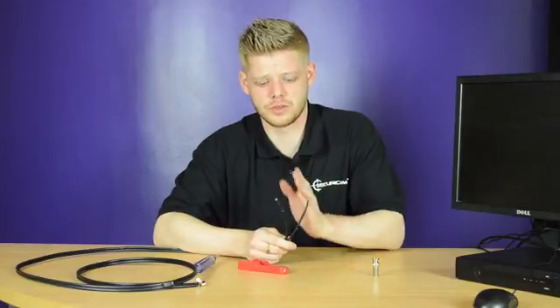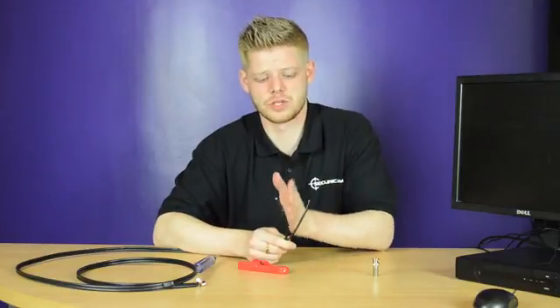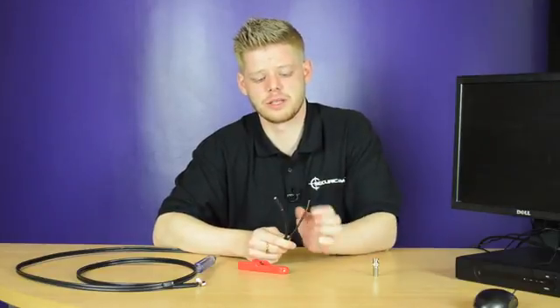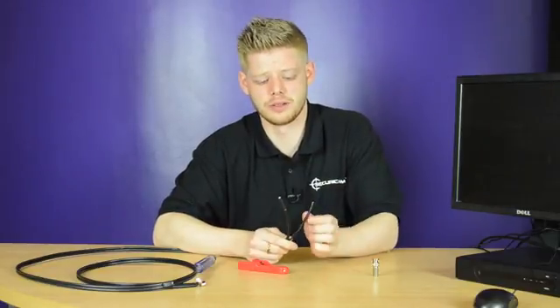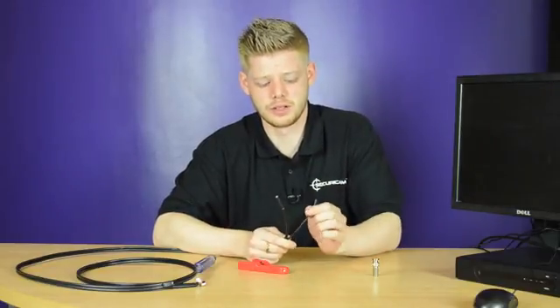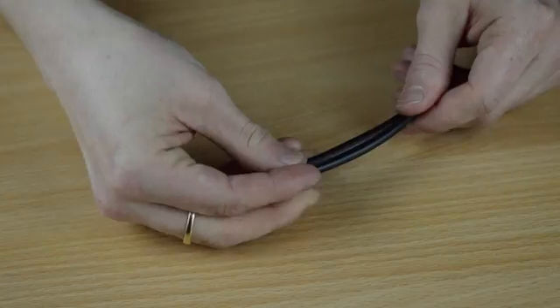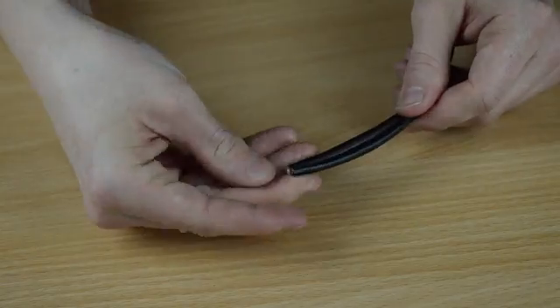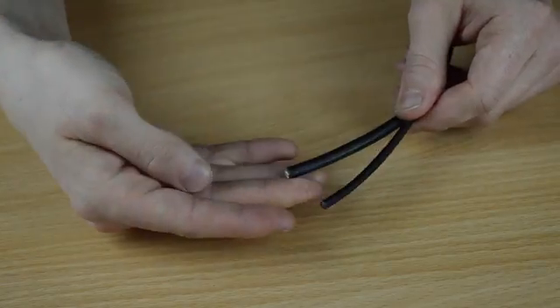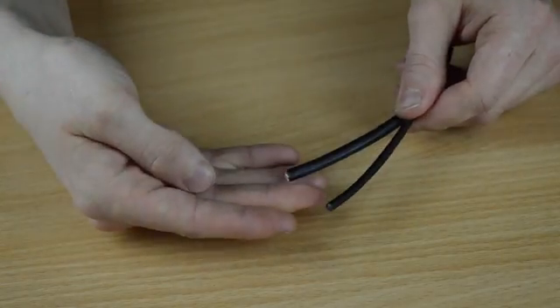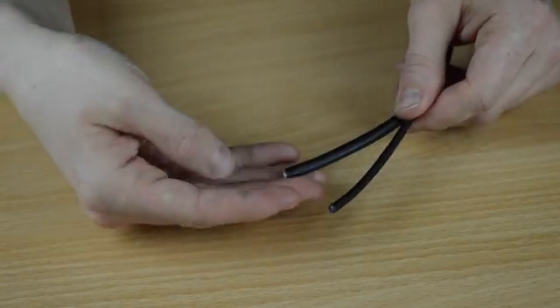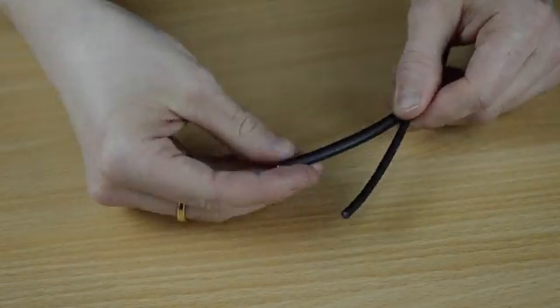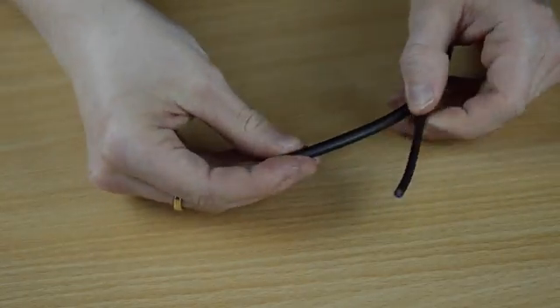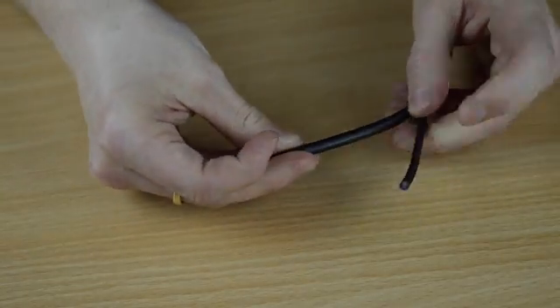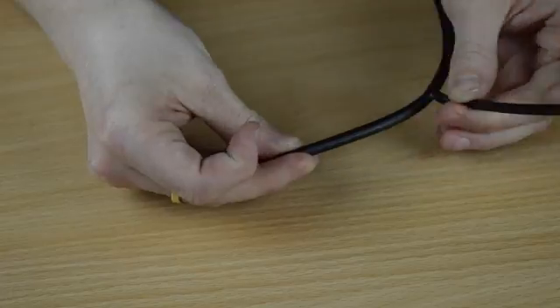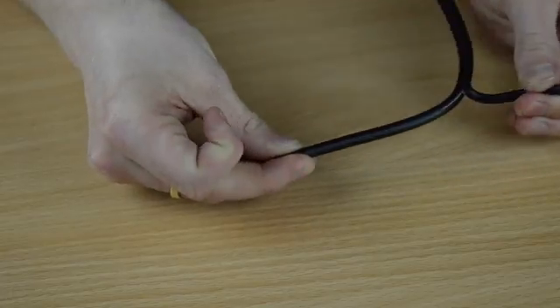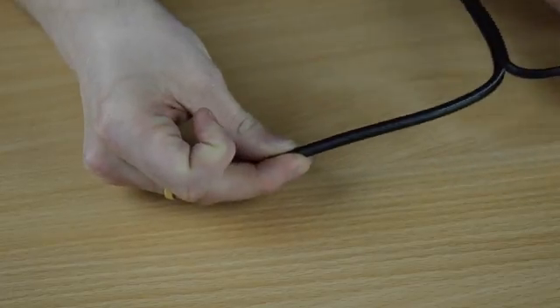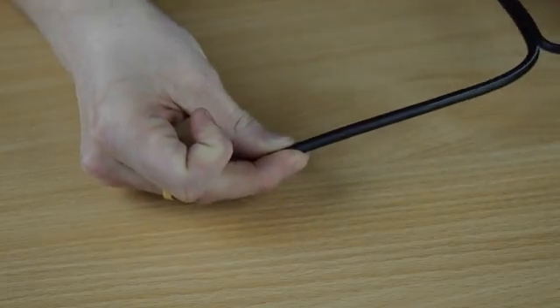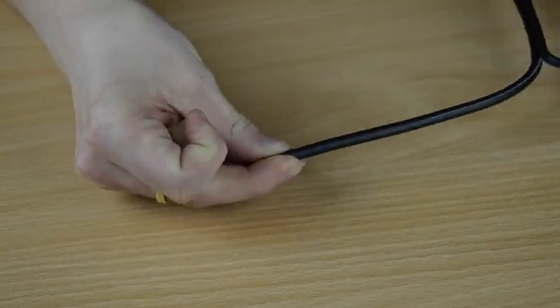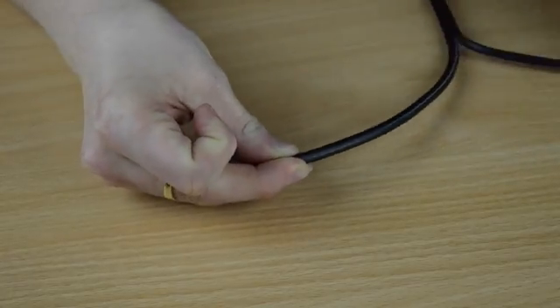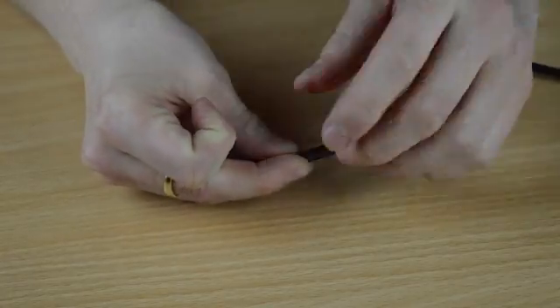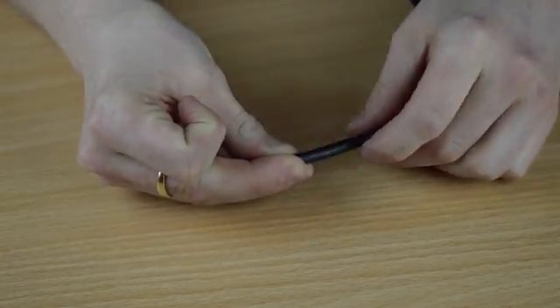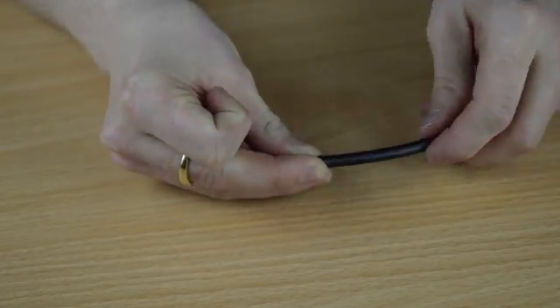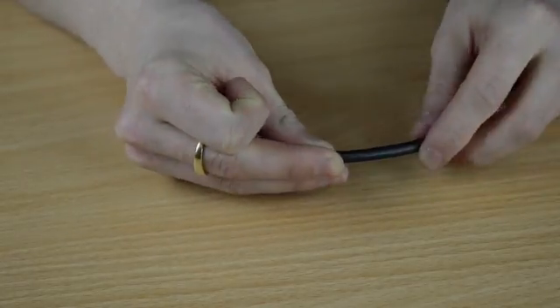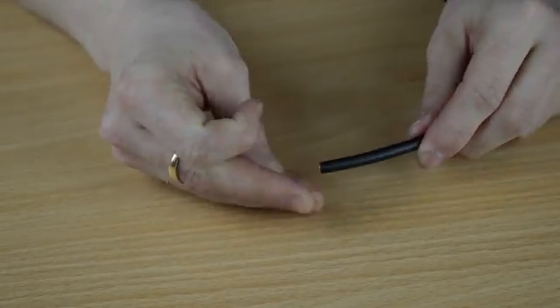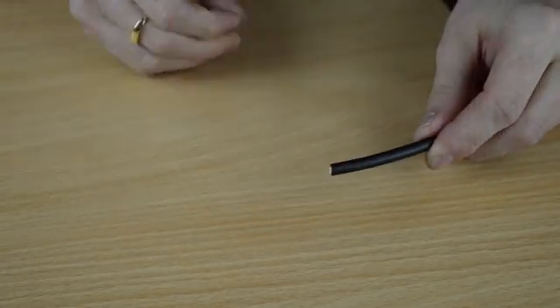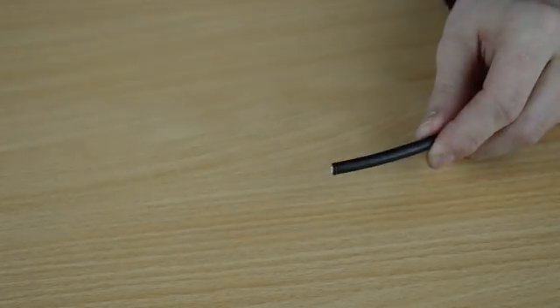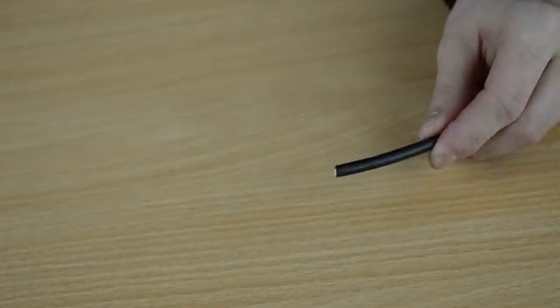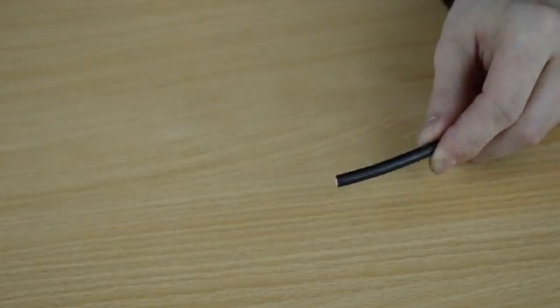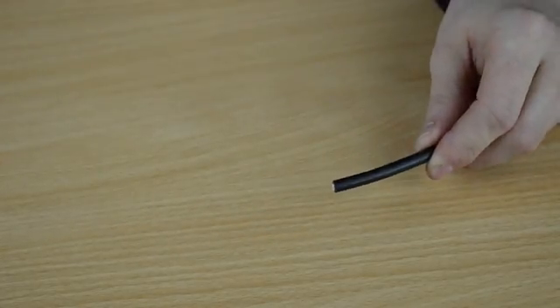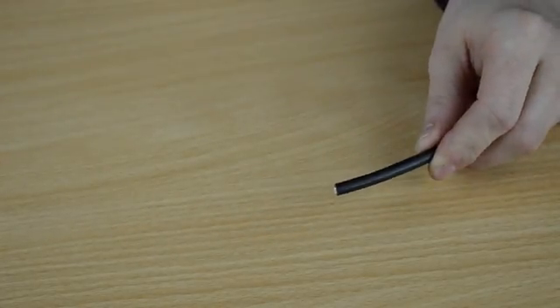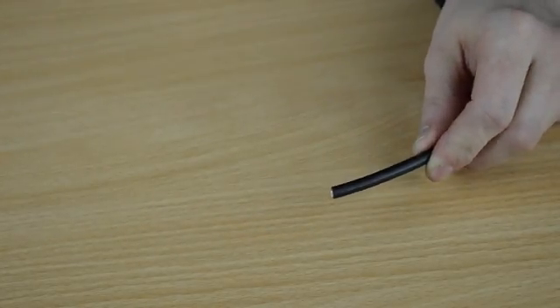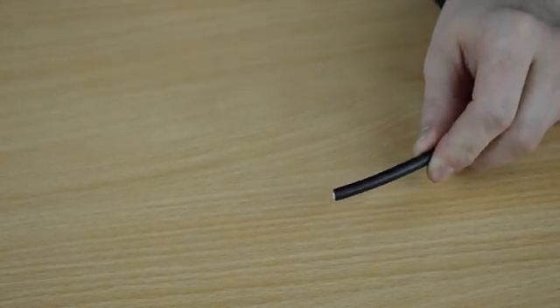You want to split these so your coaxial and your power cables are separate. Then use your cable cutting tool to take off the black coating of your coaxial cable.